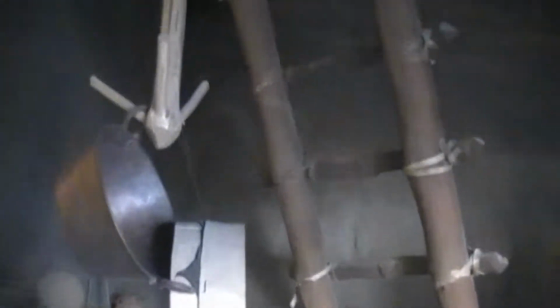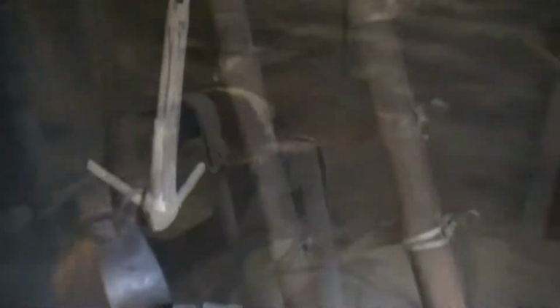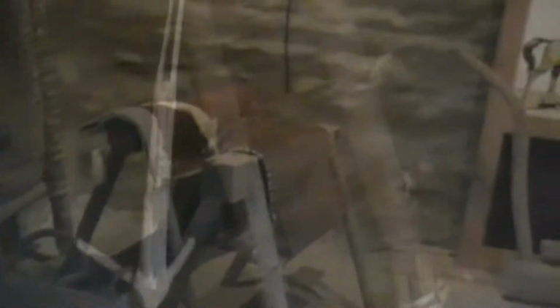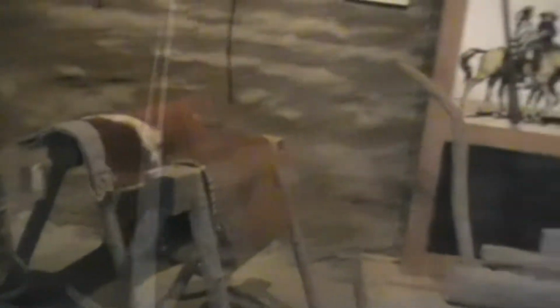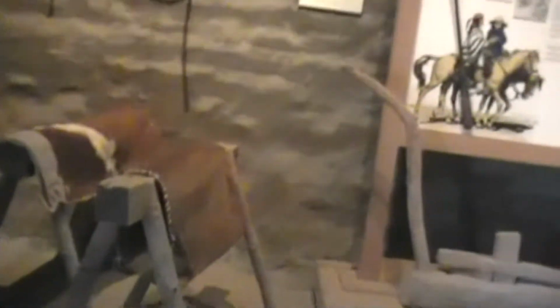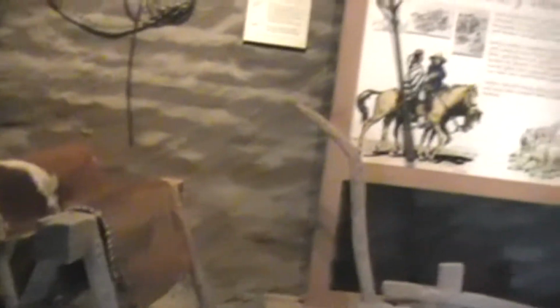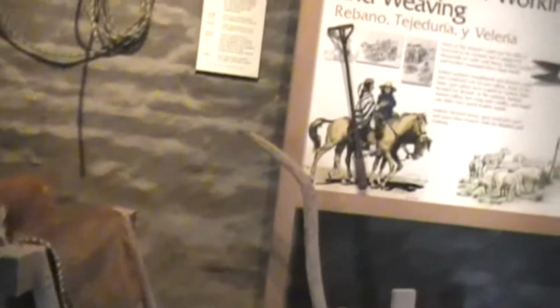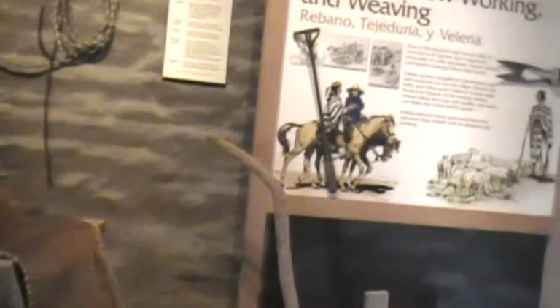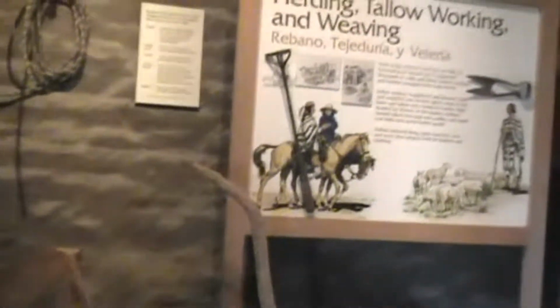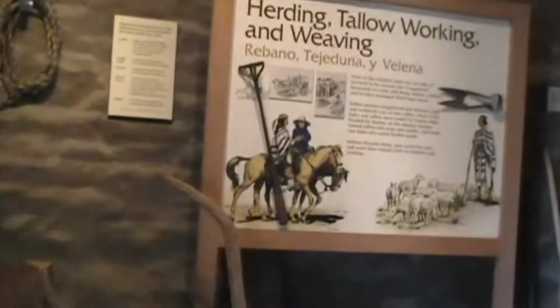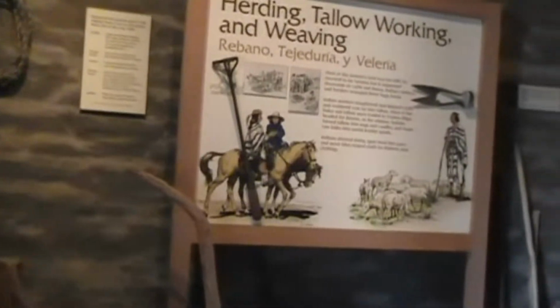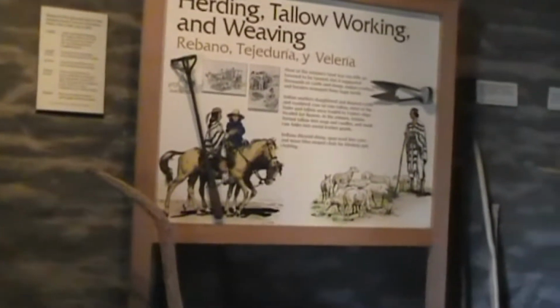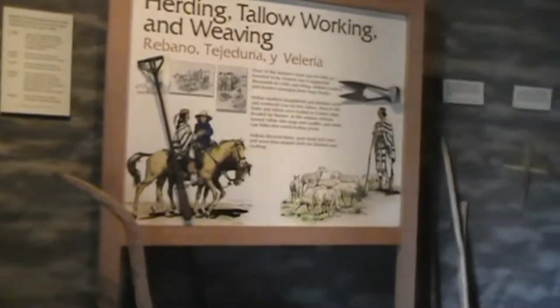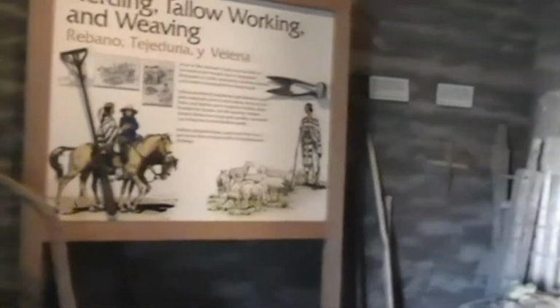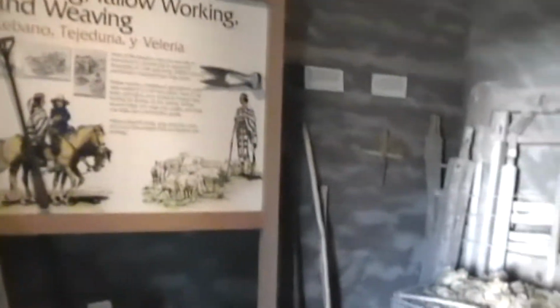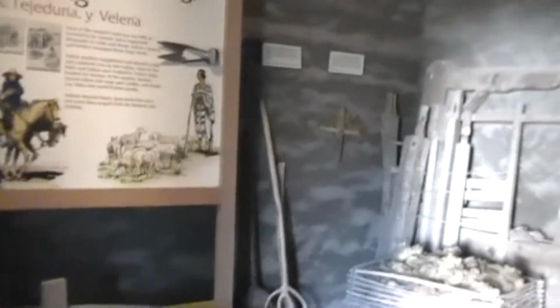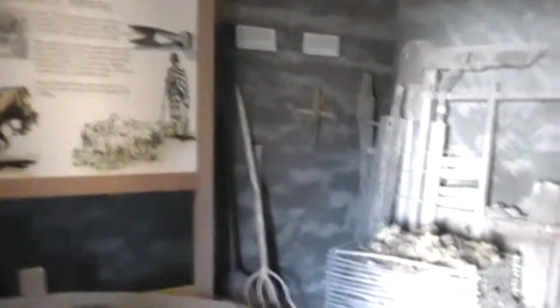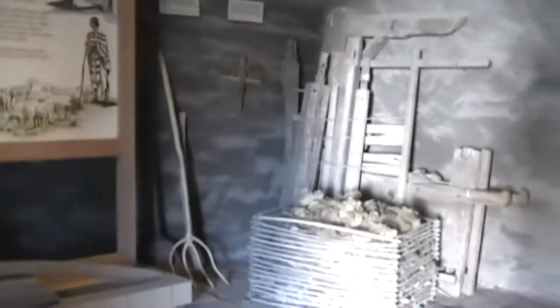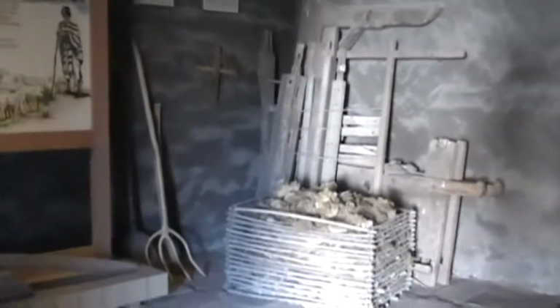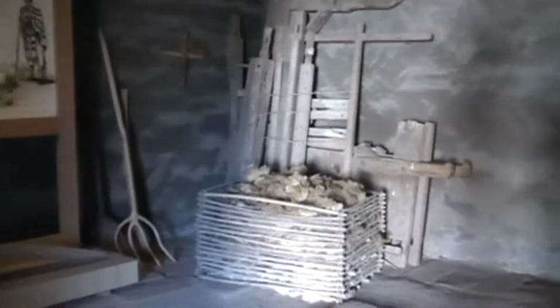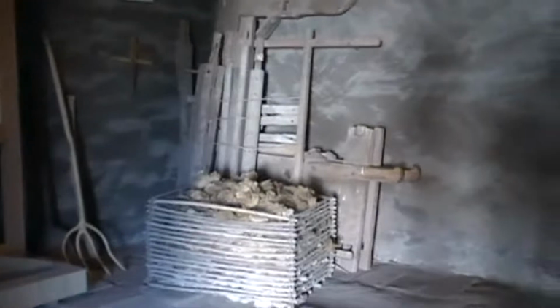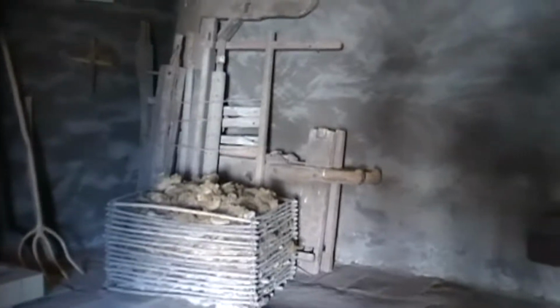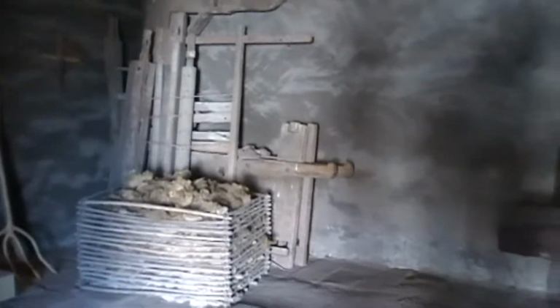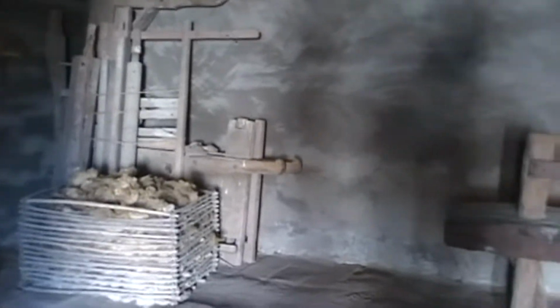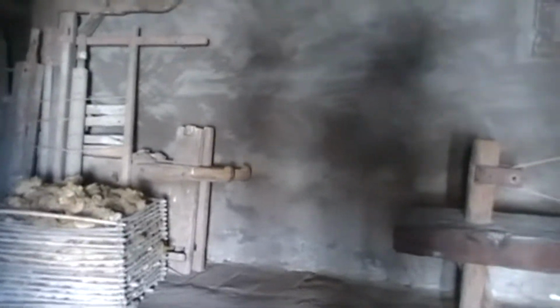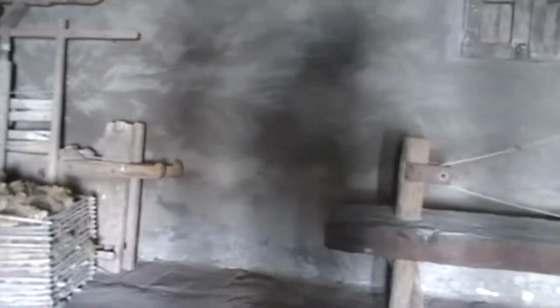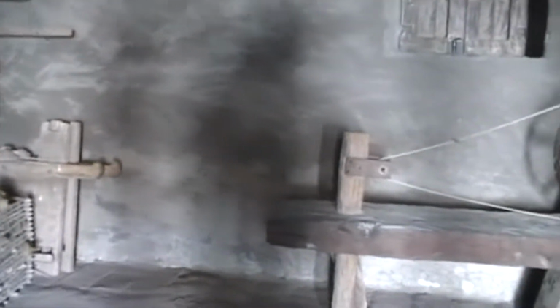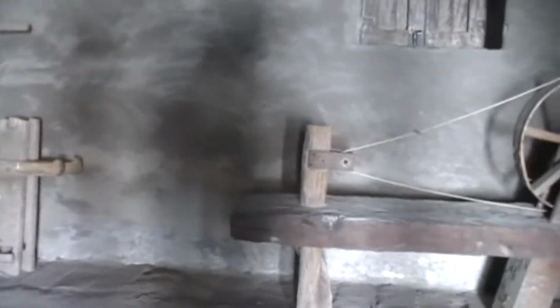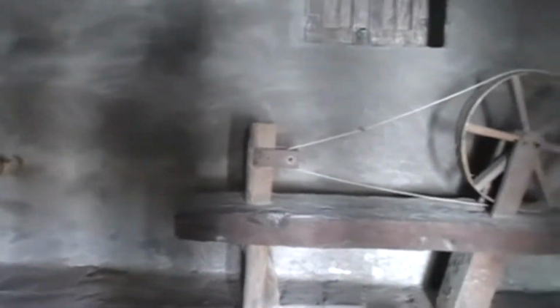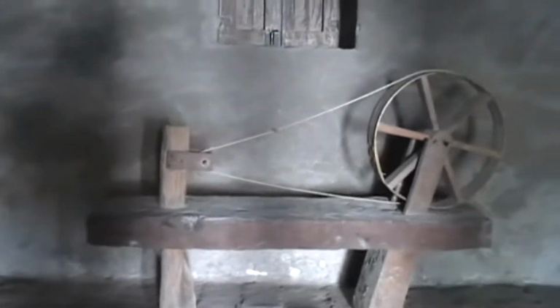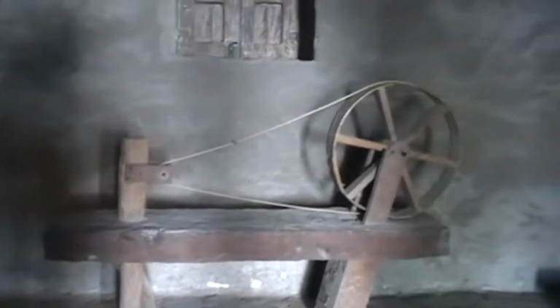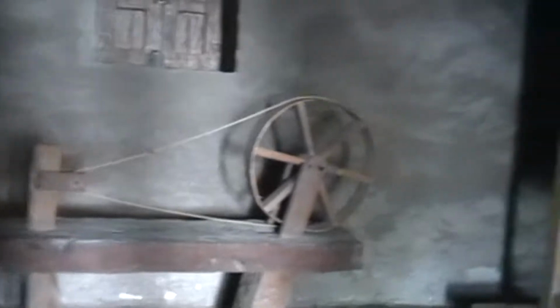This room displays some of the working tools the neophytes used at the mission. The kids did simple chores like bringing in the firewood and scaring away the crows in the garden.